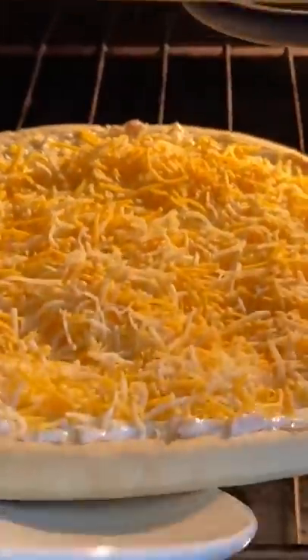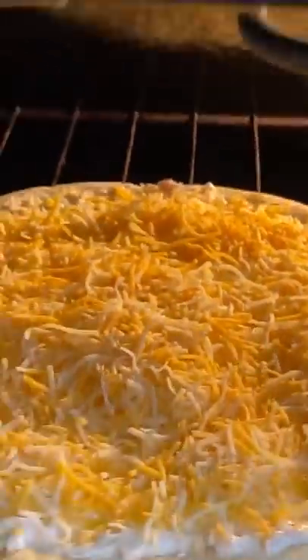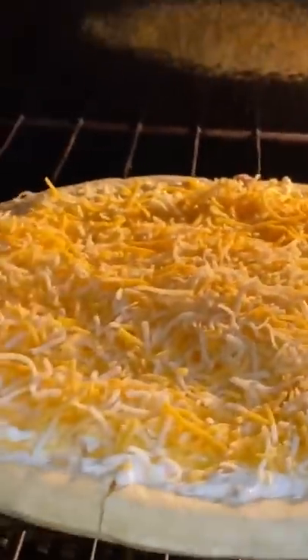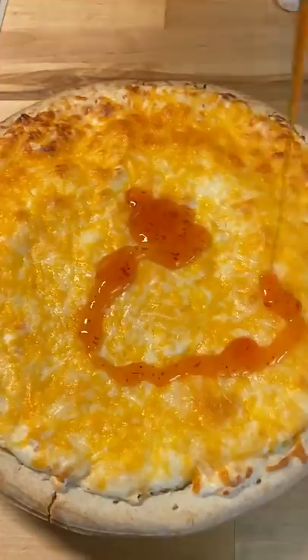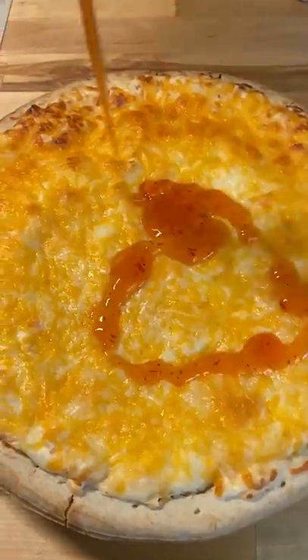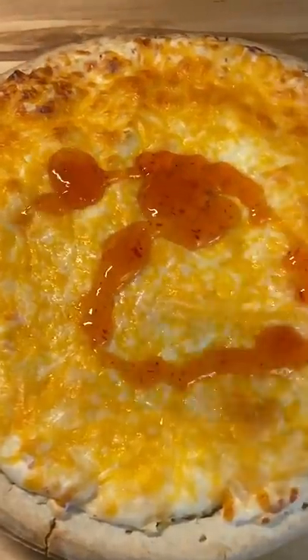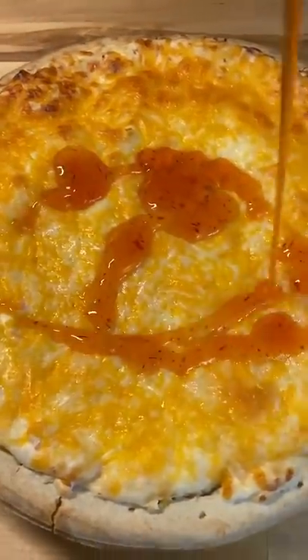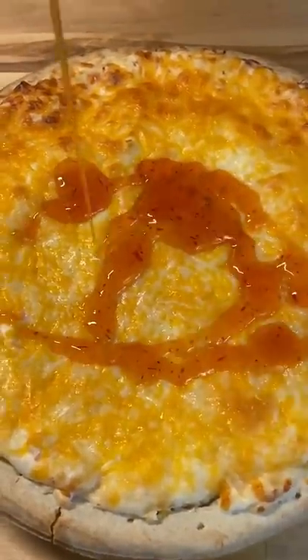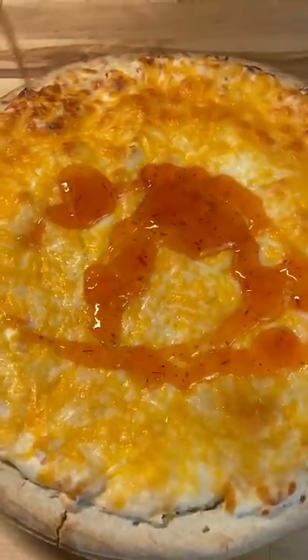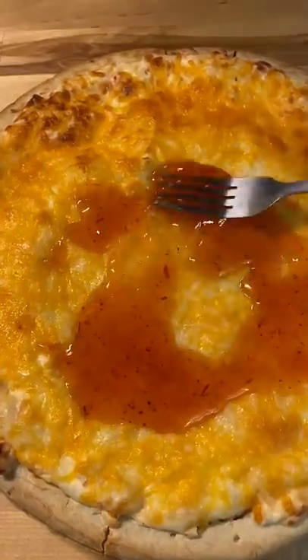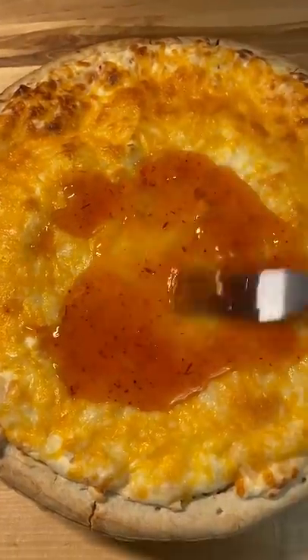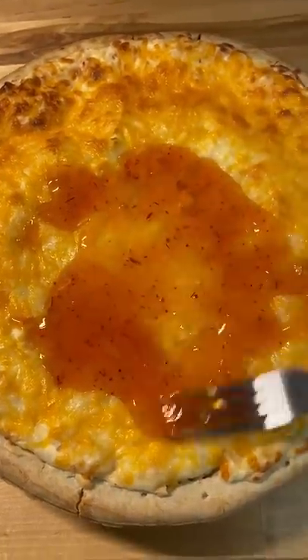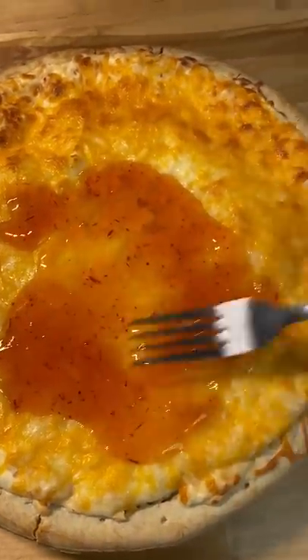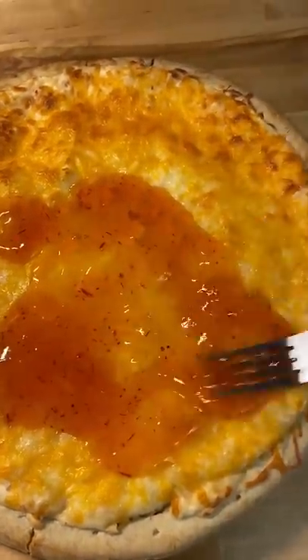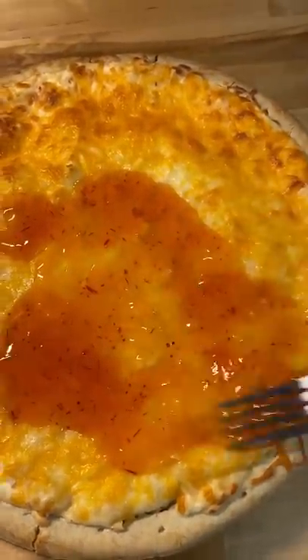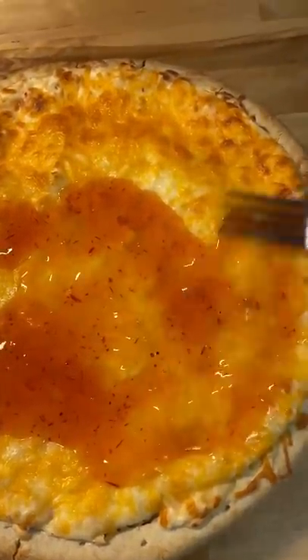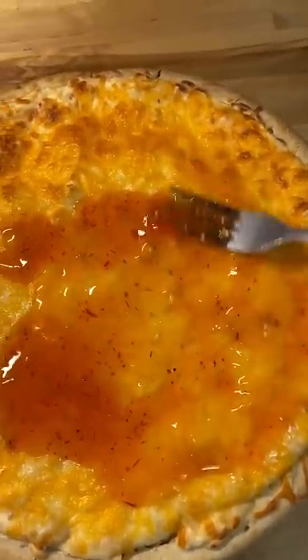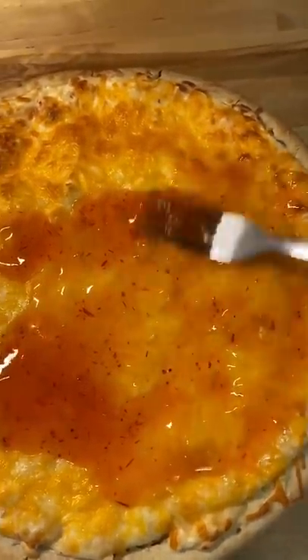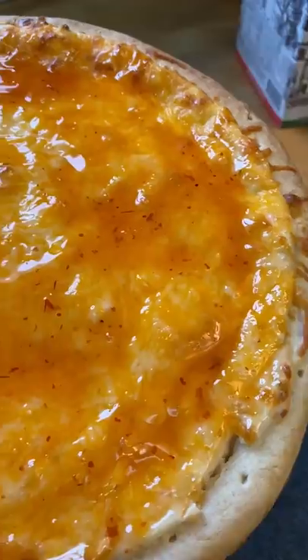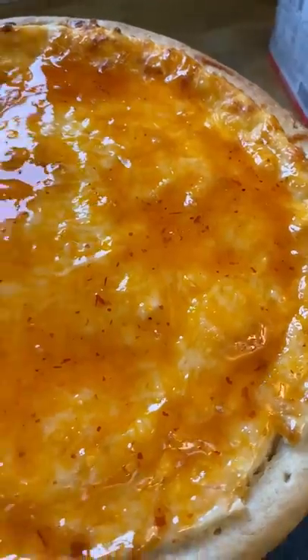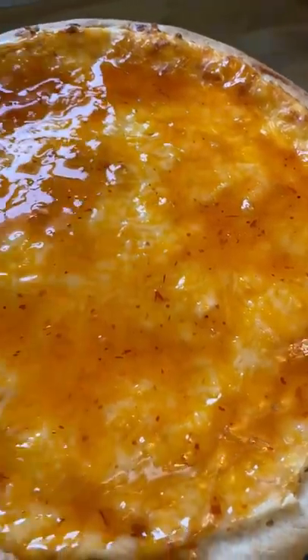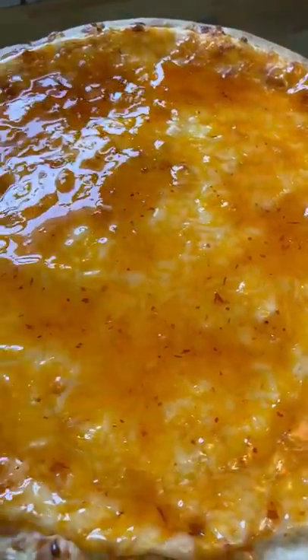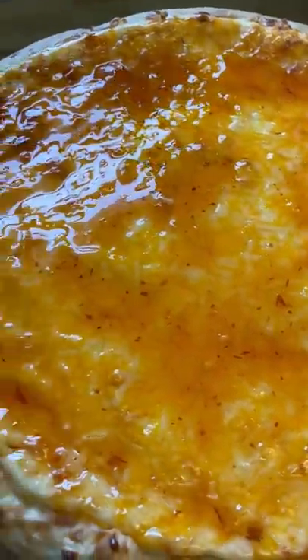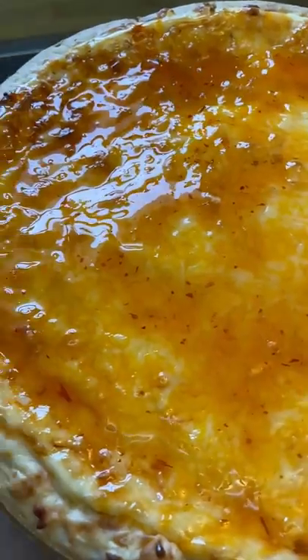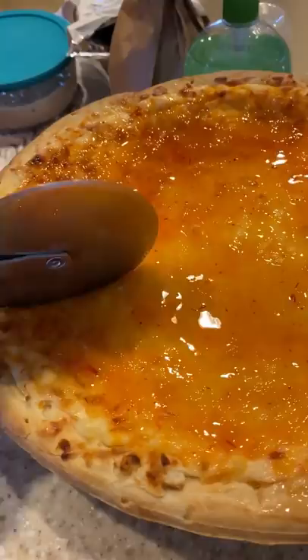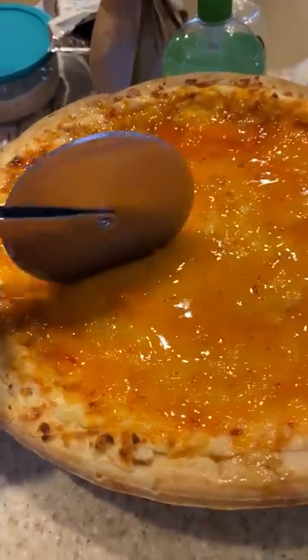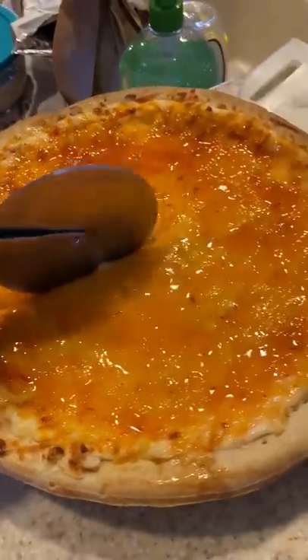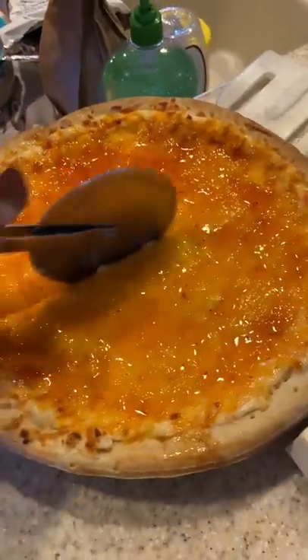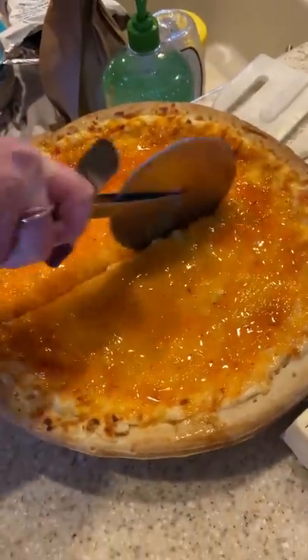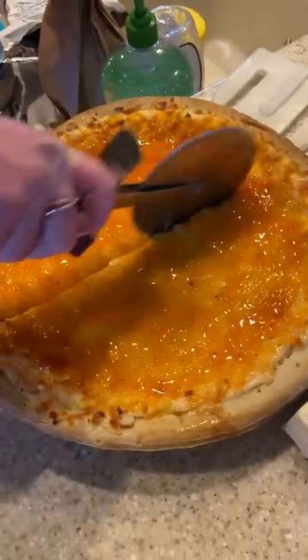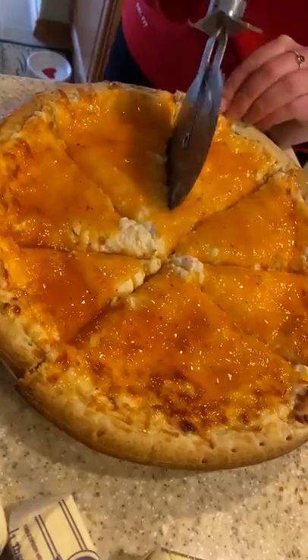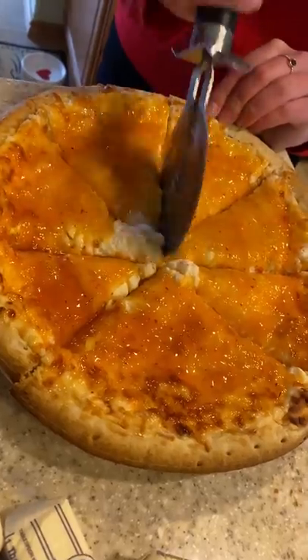You just mix it up and add it to pizza crust — I just buy the pre-made ones at the store since I don't know how to make my own. Add a layer of cheese to the top, pop it into the oven per the pizza crust instructions, and add some more sweet chili sauce at the end, and you're good to go.